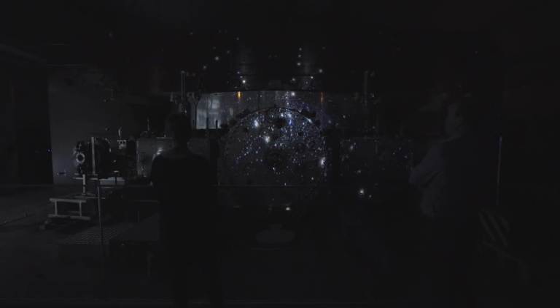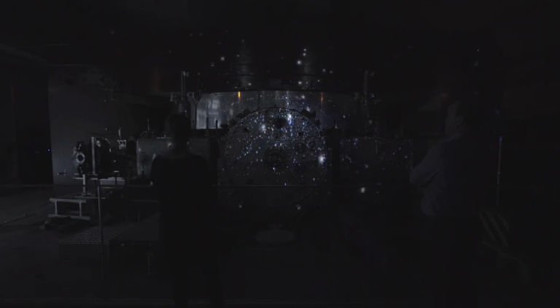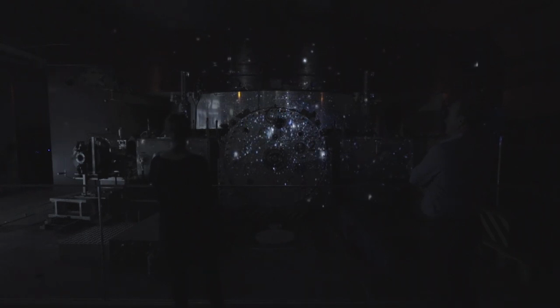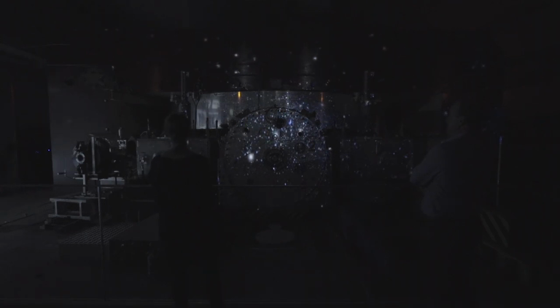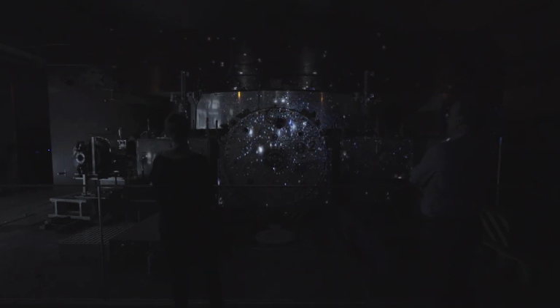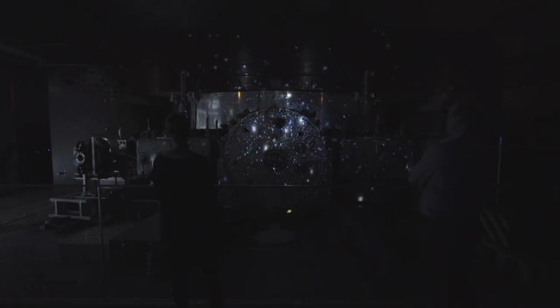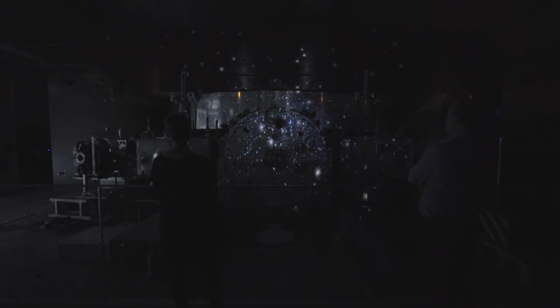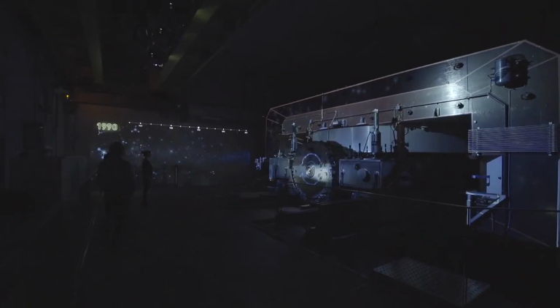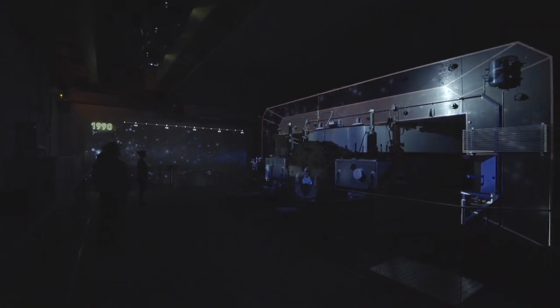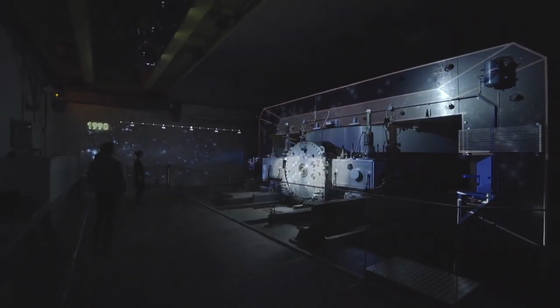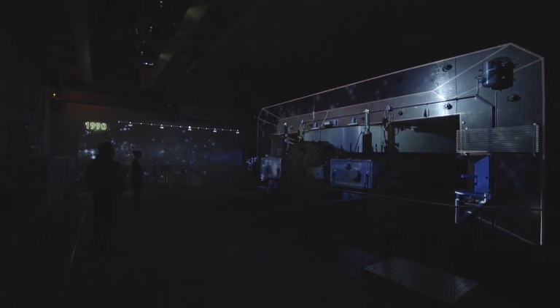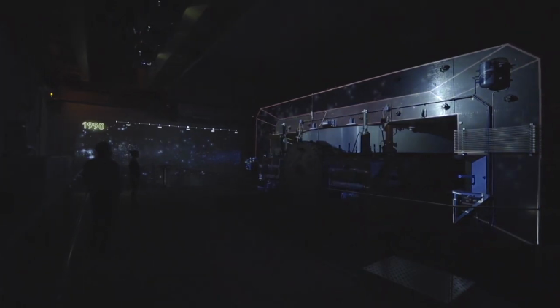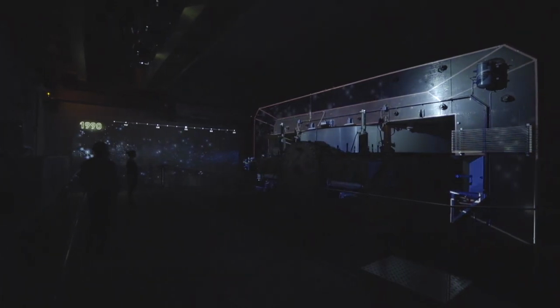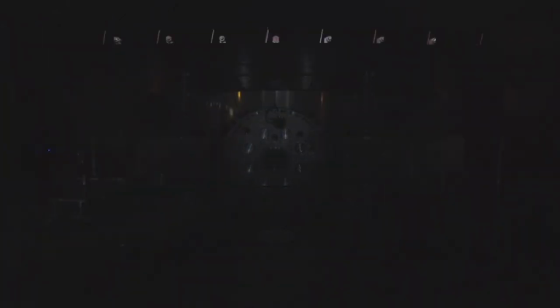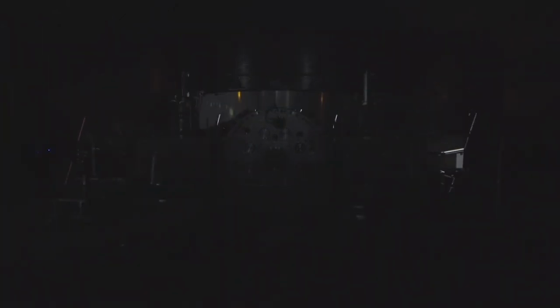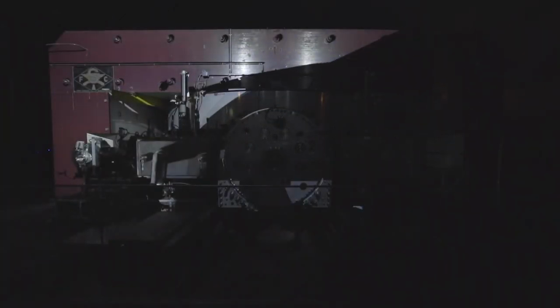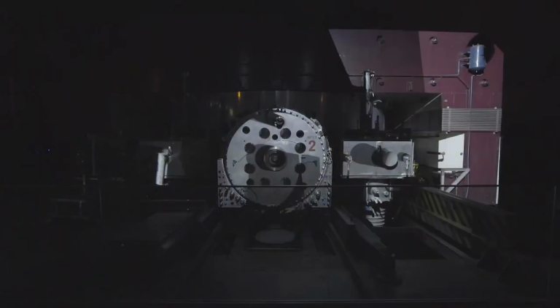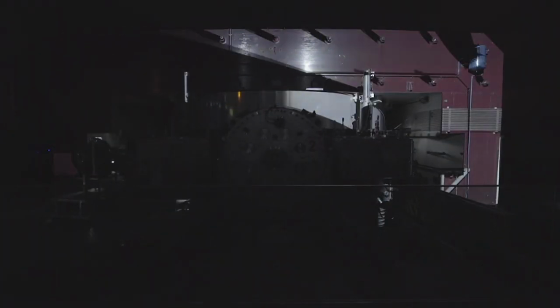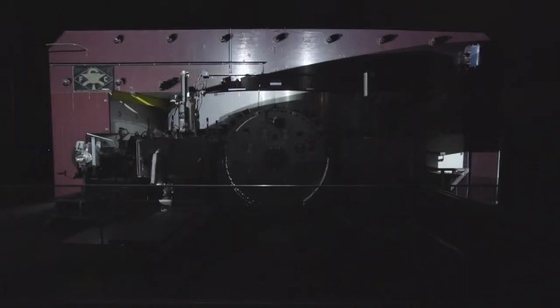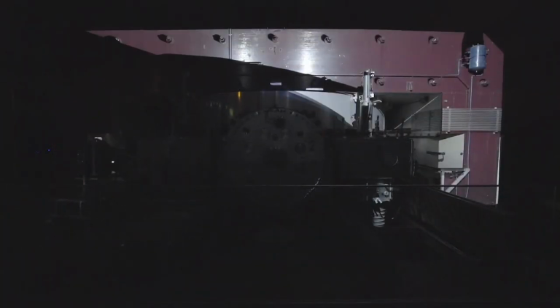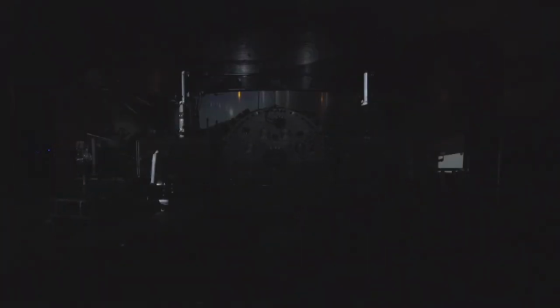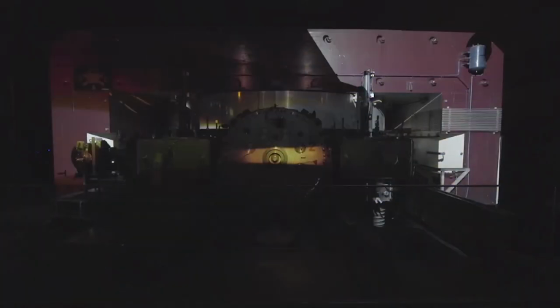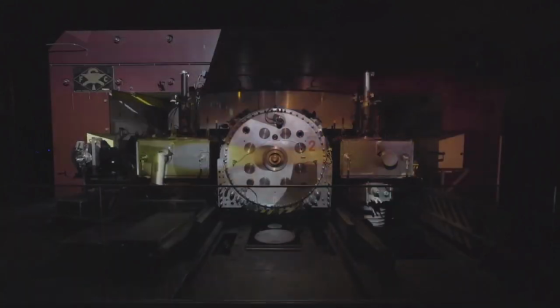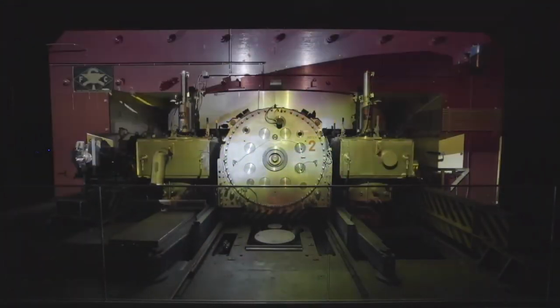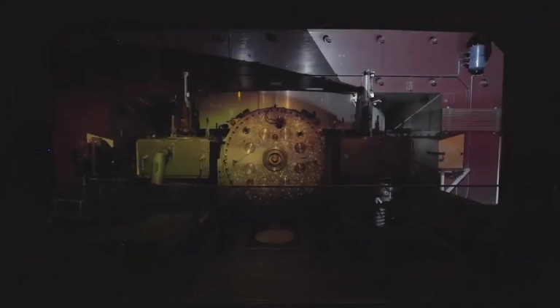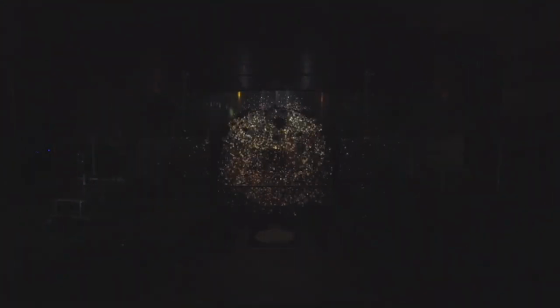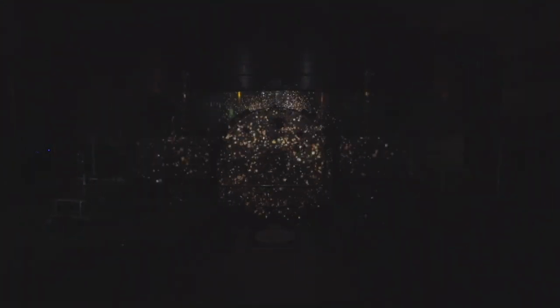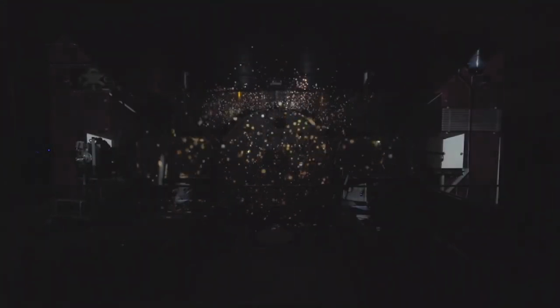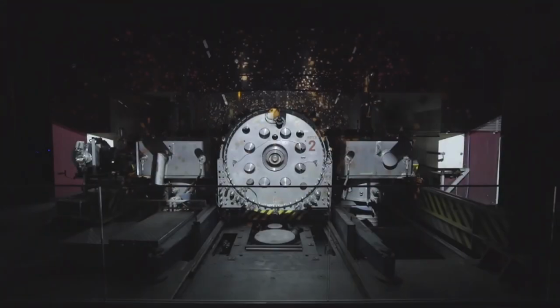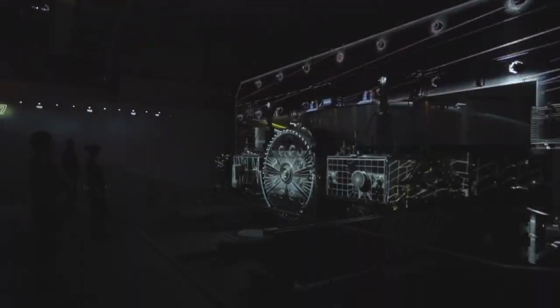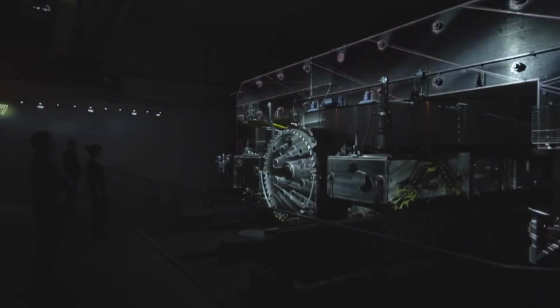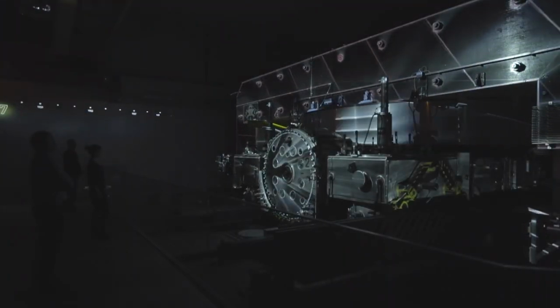The so-called SynchroCyclotron was the first particle accelerator at CERN. Today, the historic machine is put impressively on display using projection mapping.